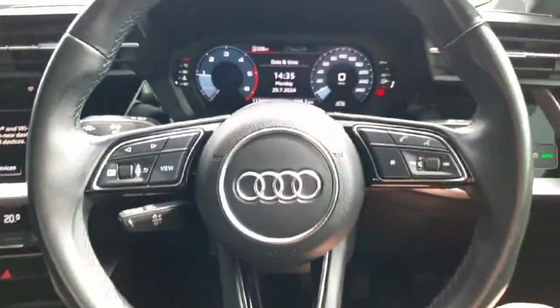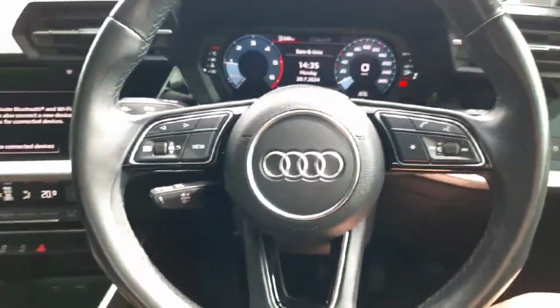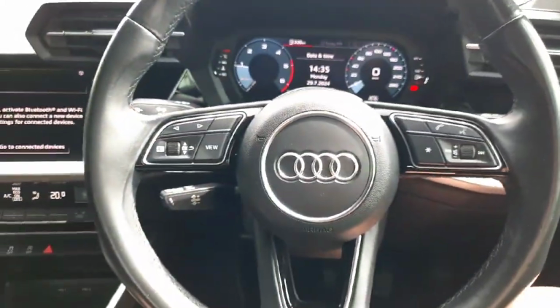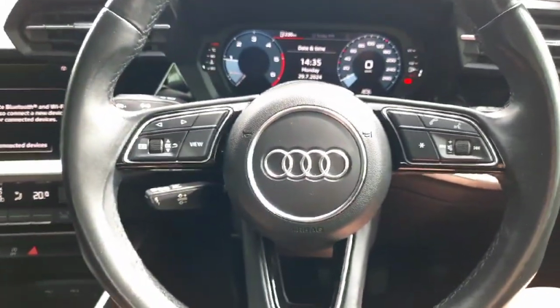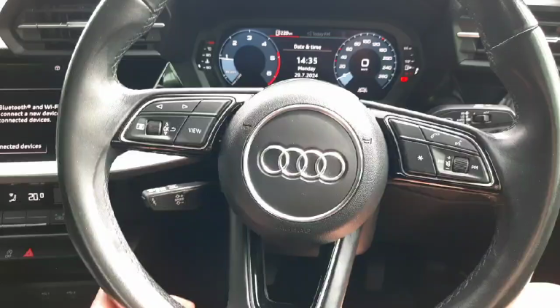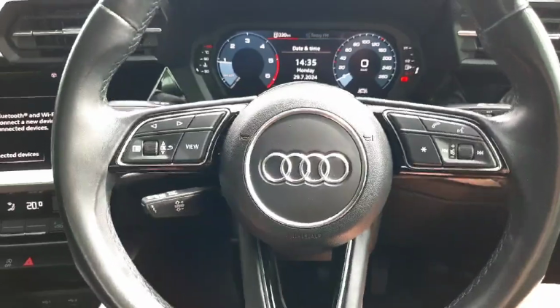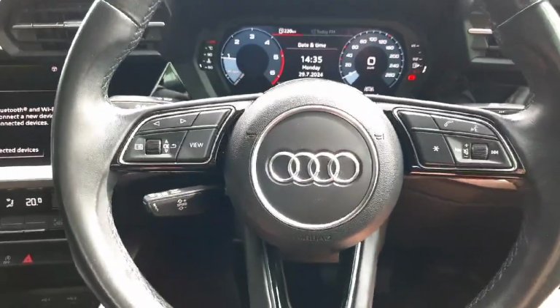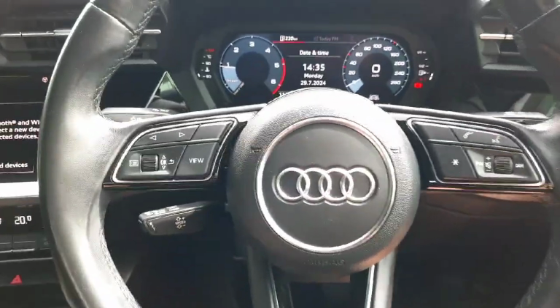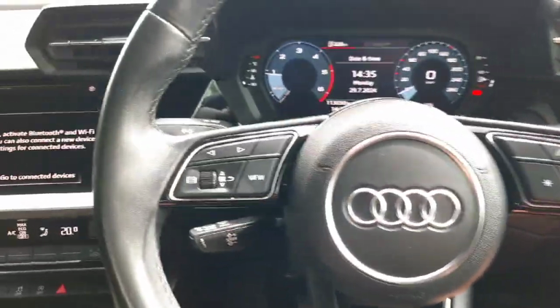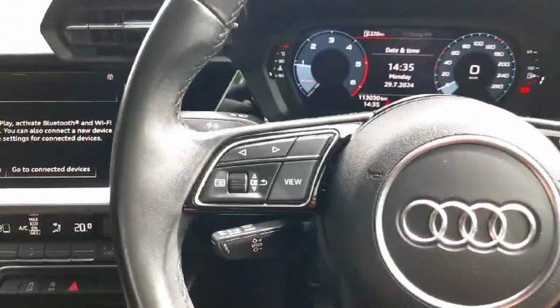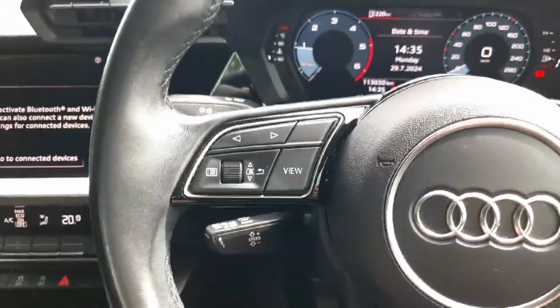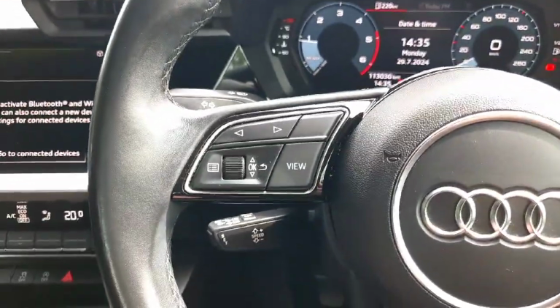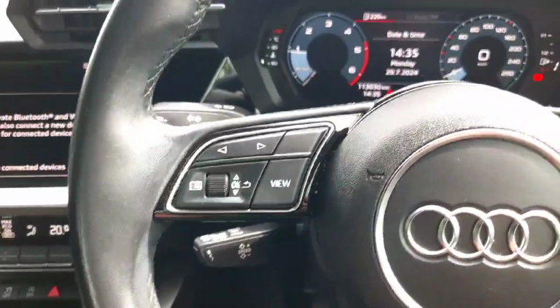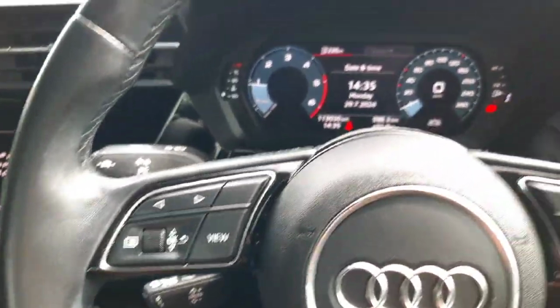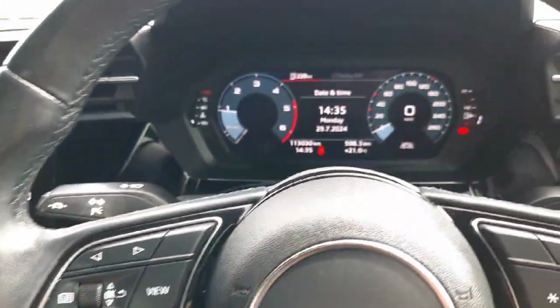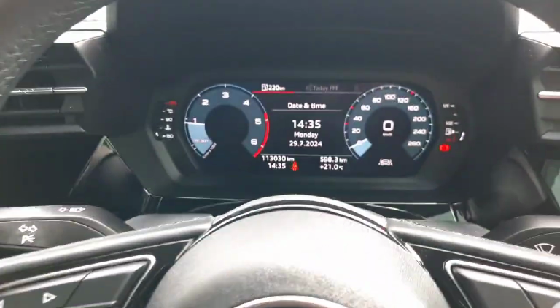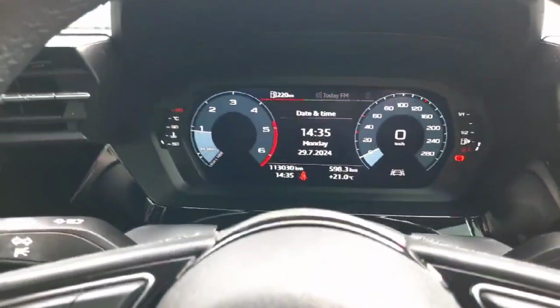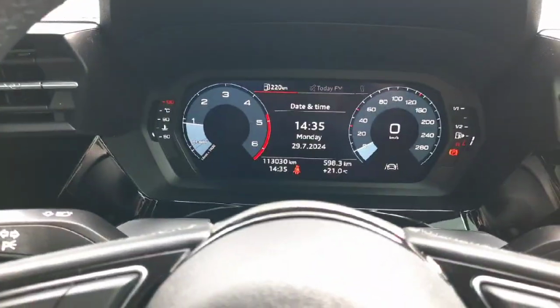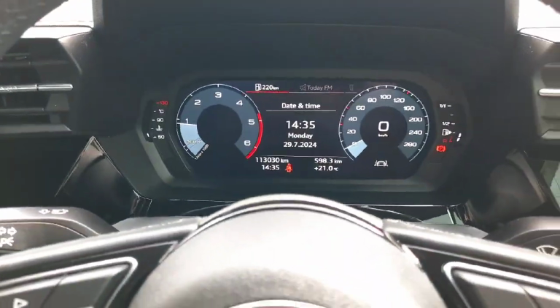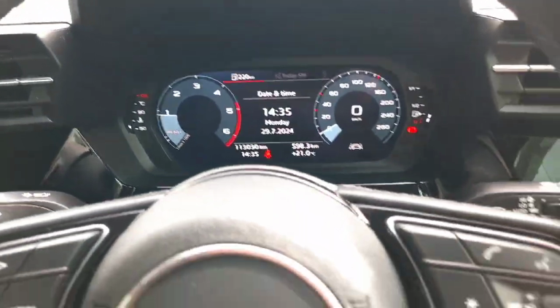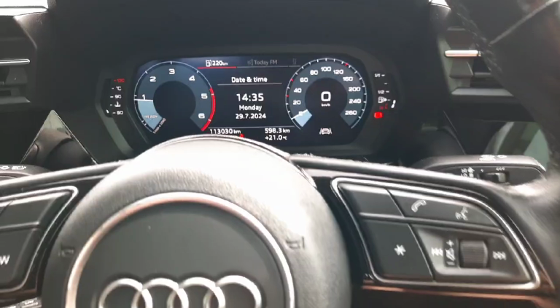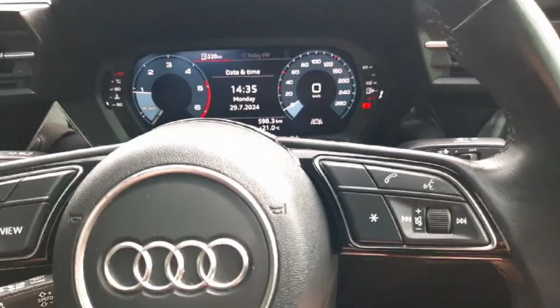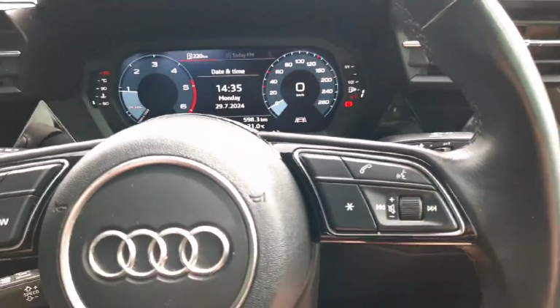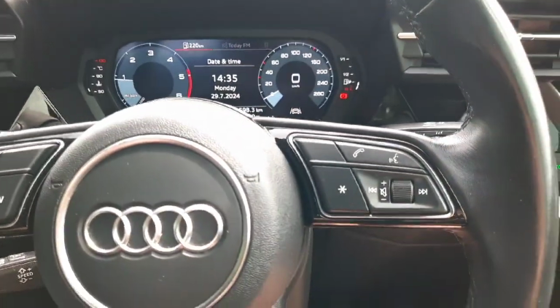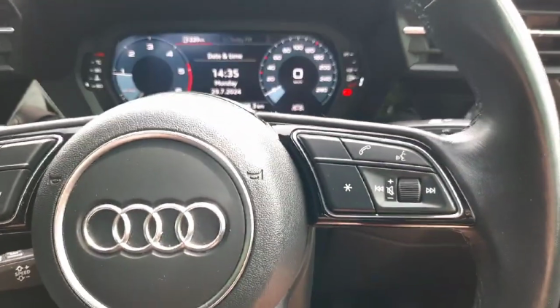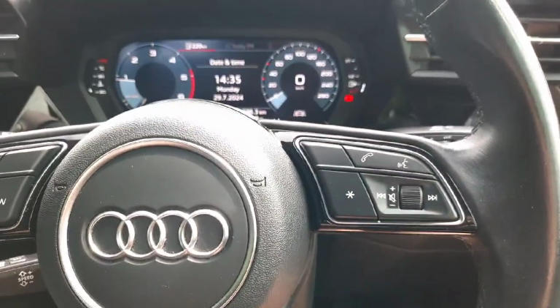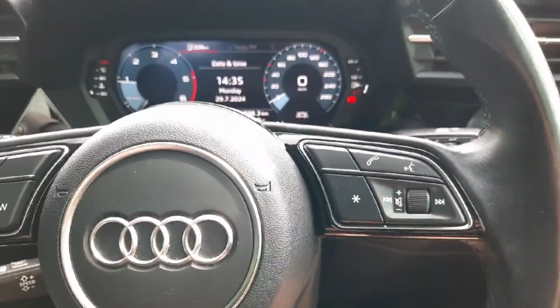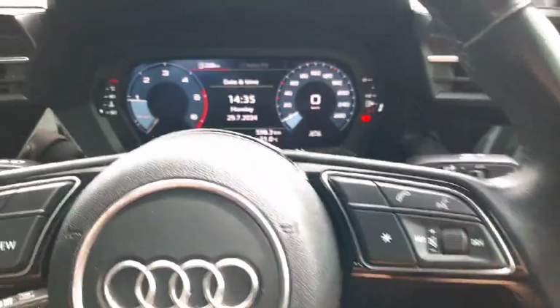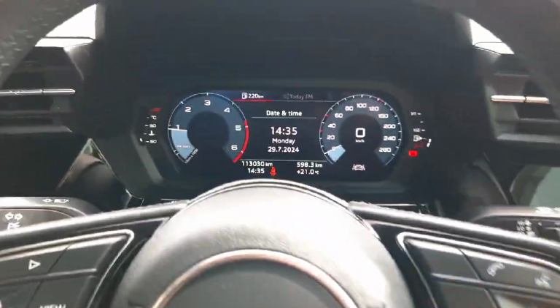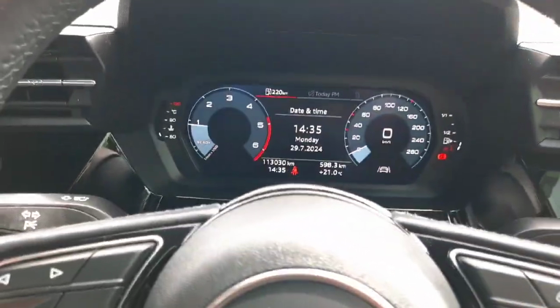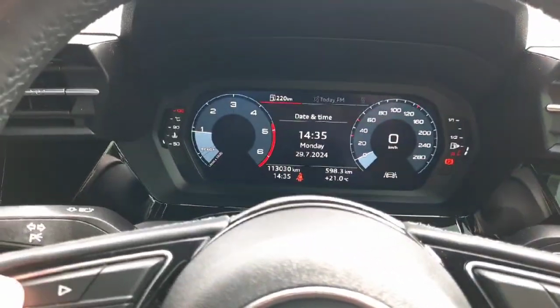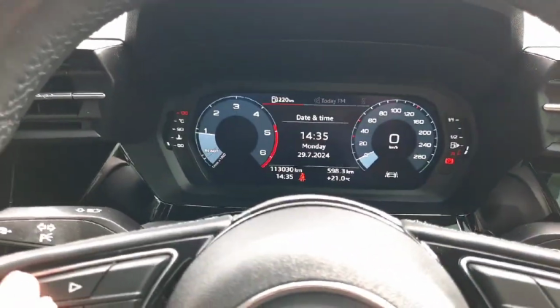A three-point multi-functional steering wheel where you can retrieve any information from your virtual cockpit on the left side and control your media functions on the right side of the vehicle.